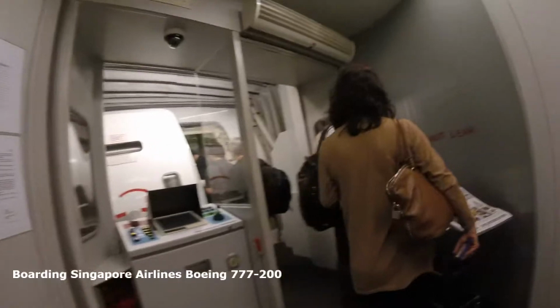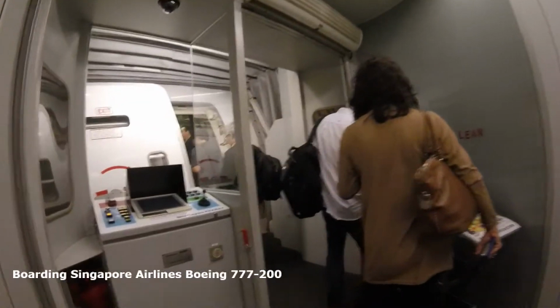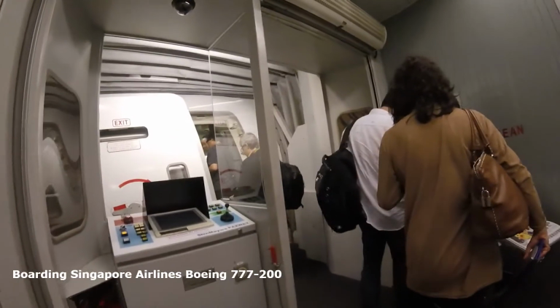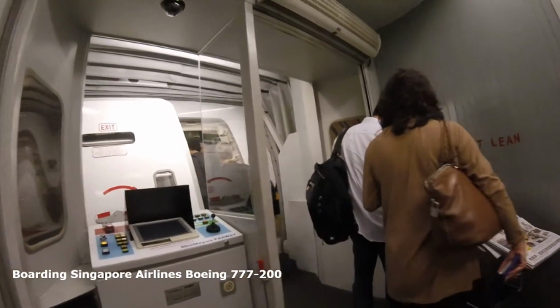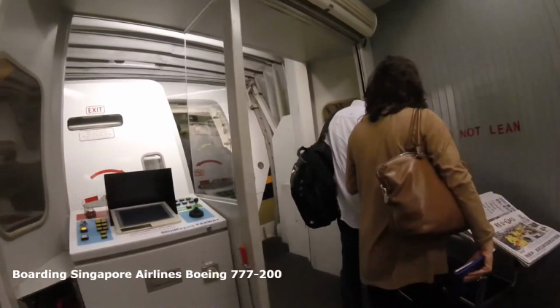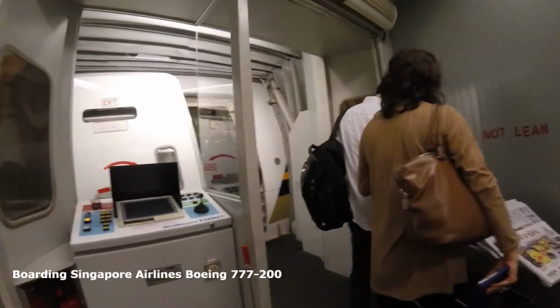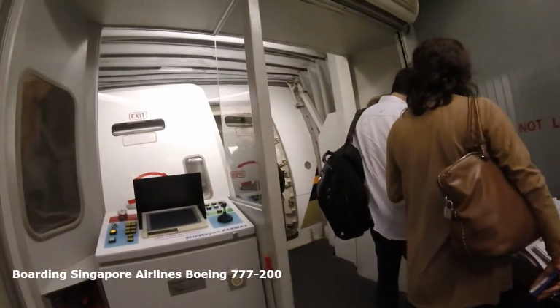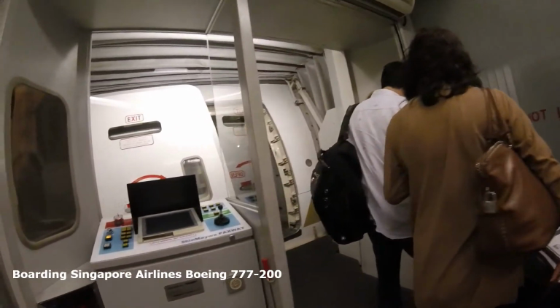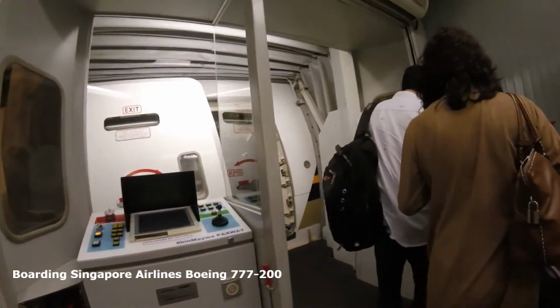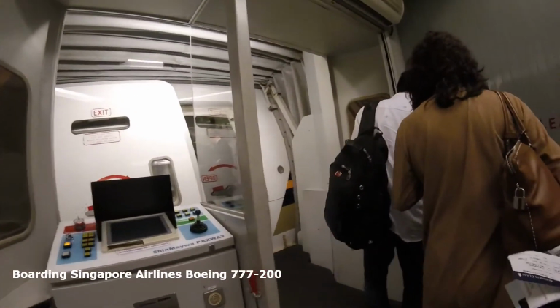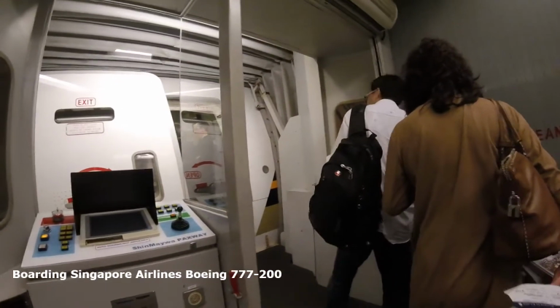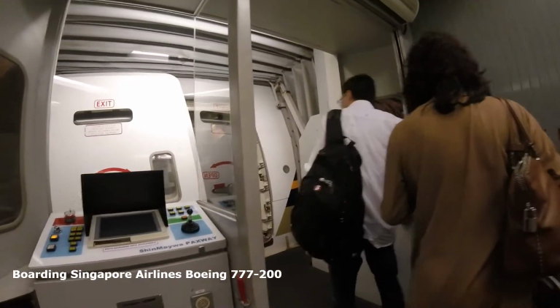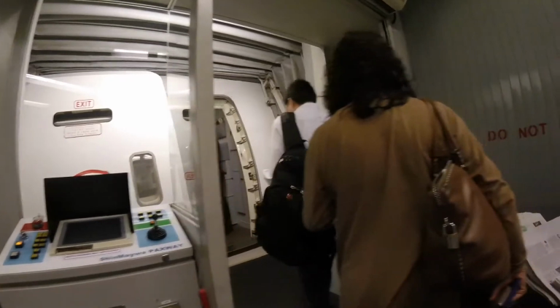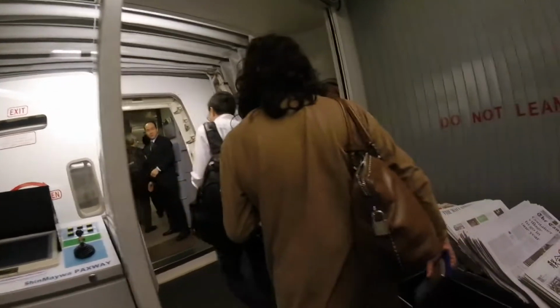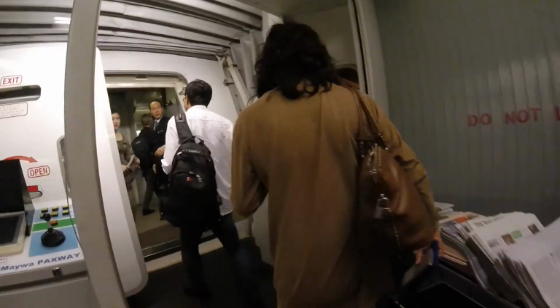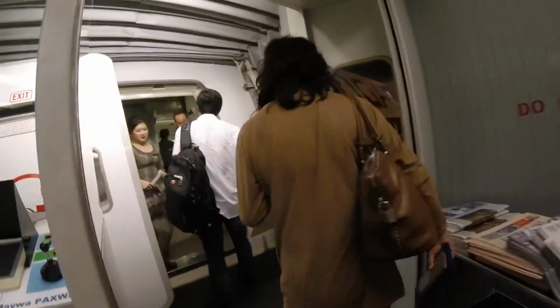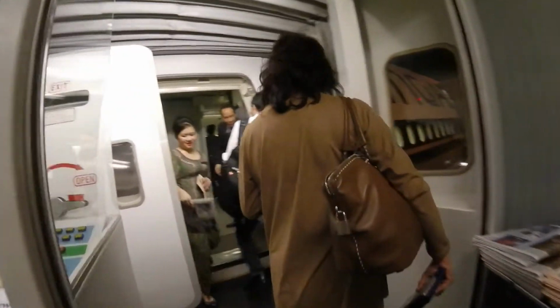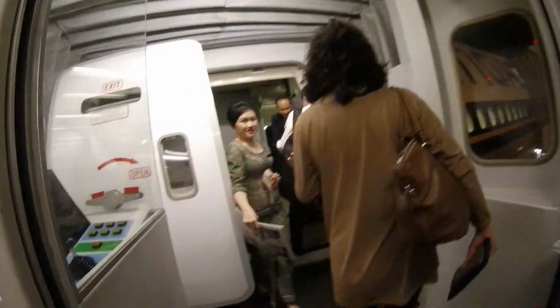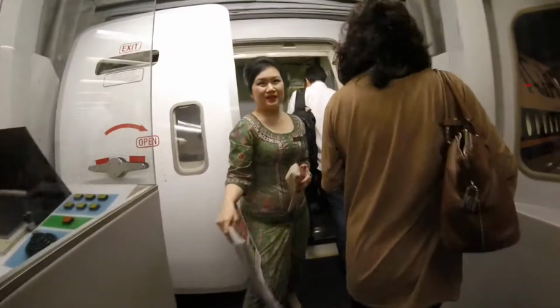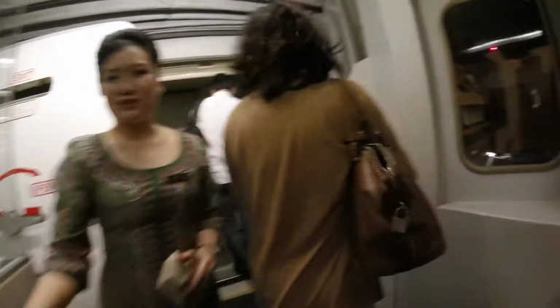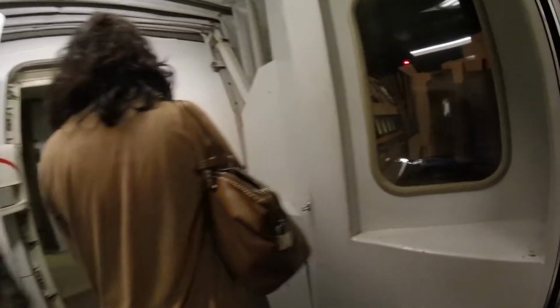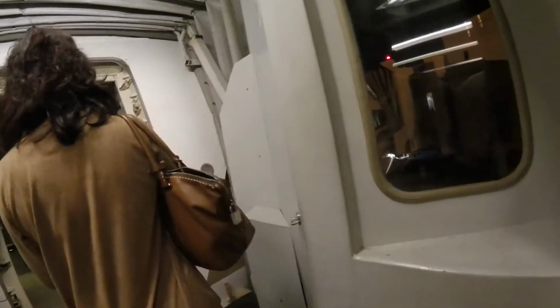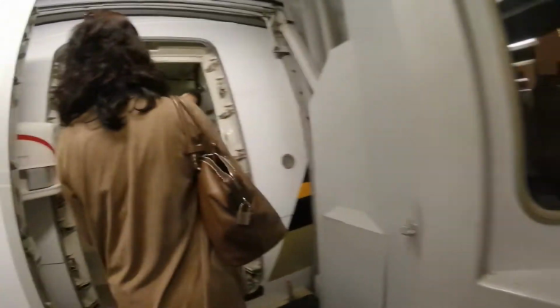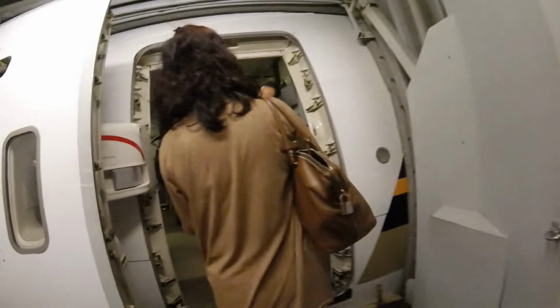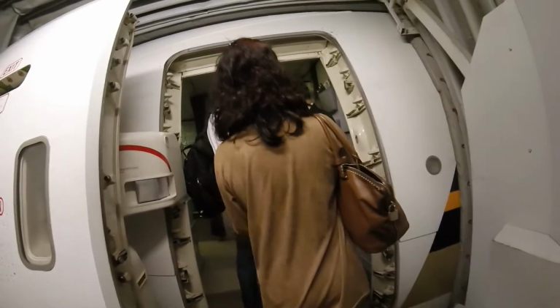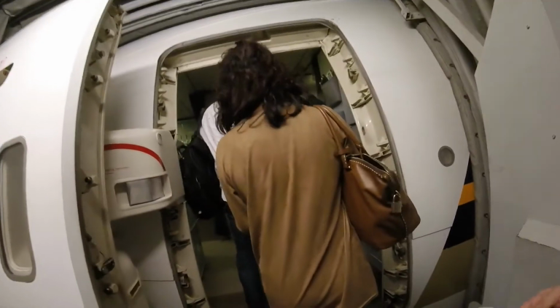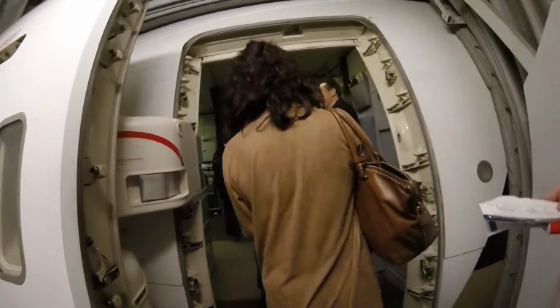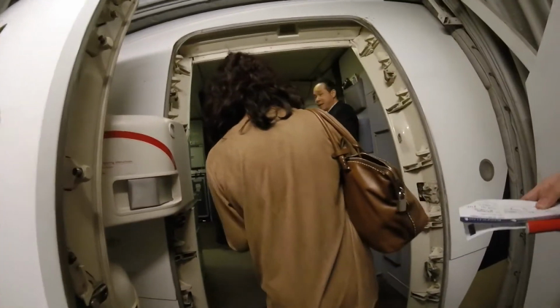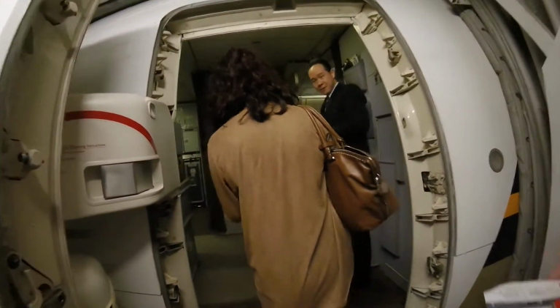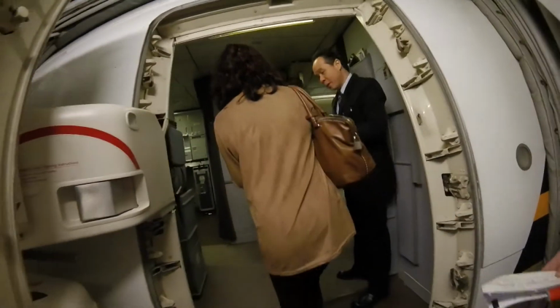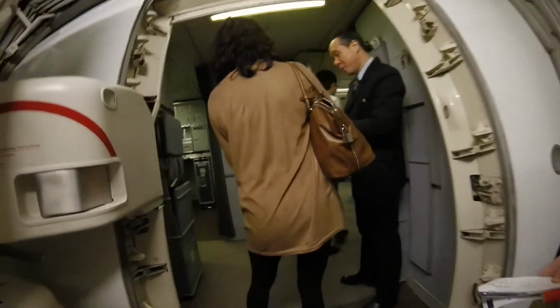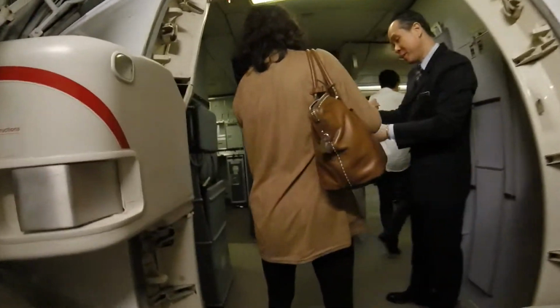Today I flew Singapore Airlines Boeing 777-200 on my way to Australia. Self-help newspapers on the right. As you will see soon, this is an older aircraft.